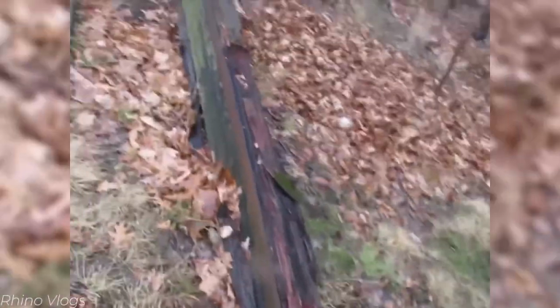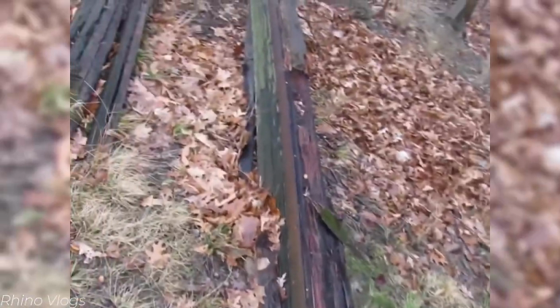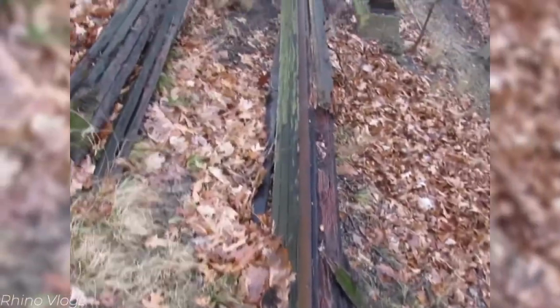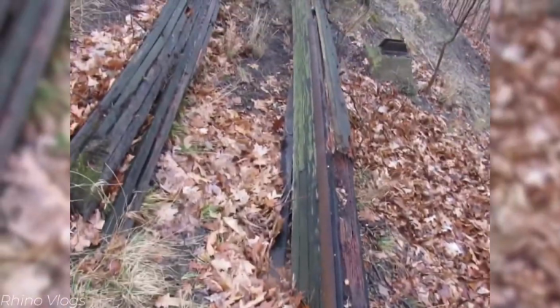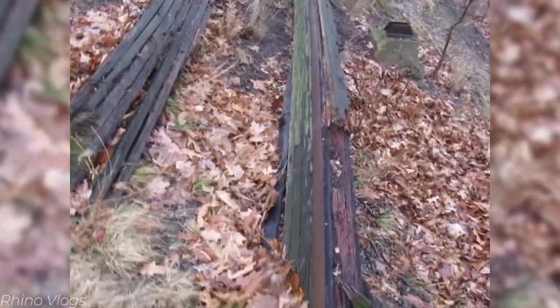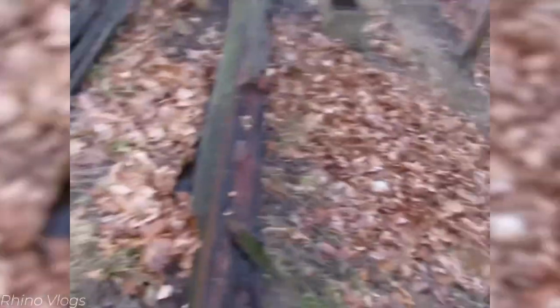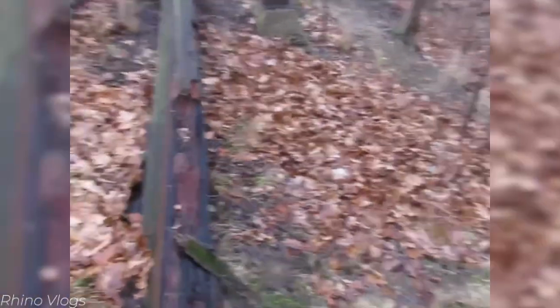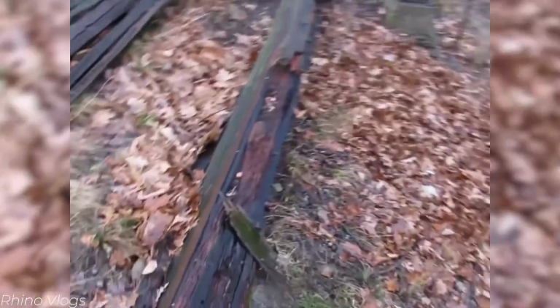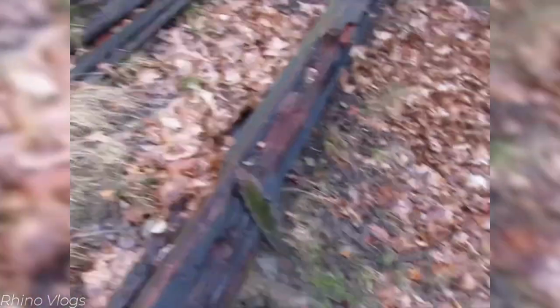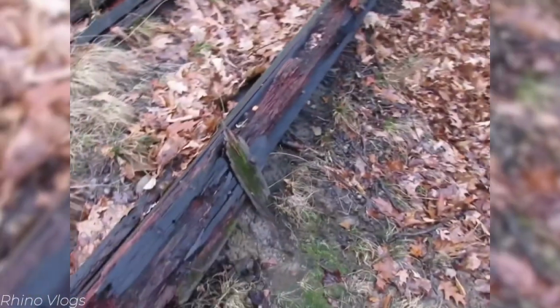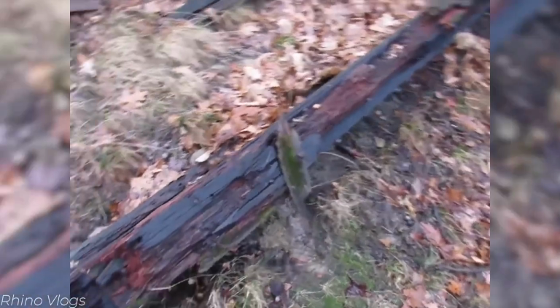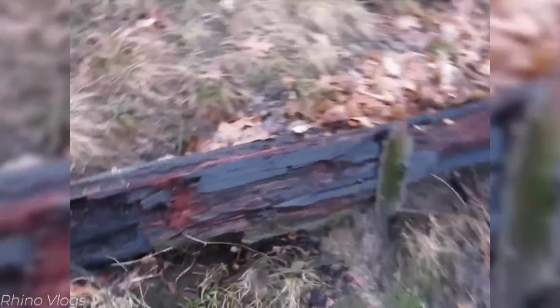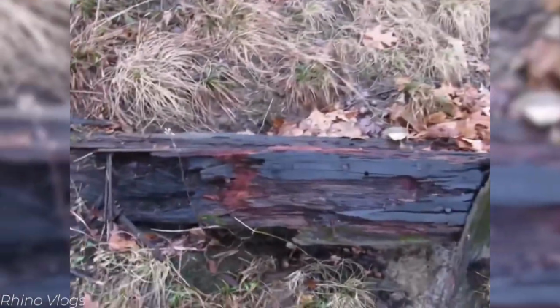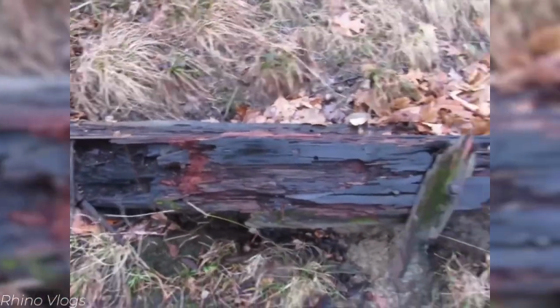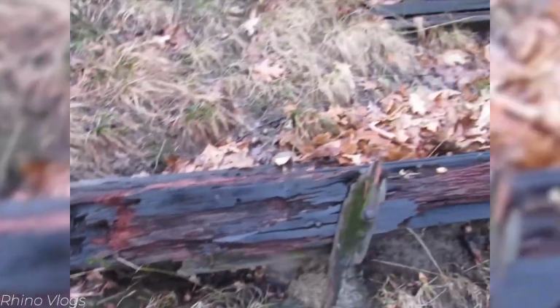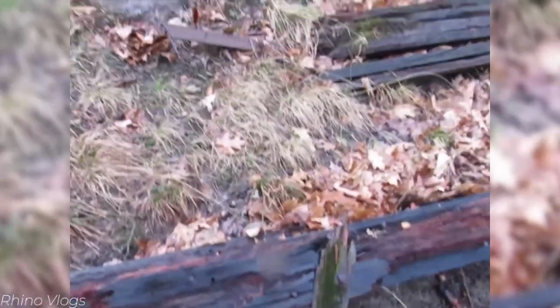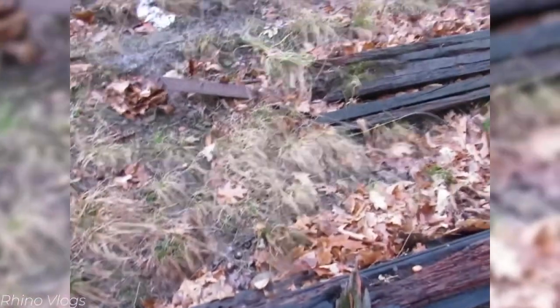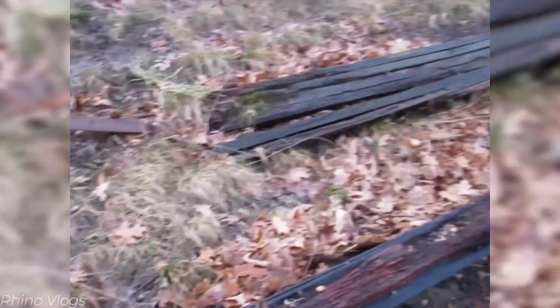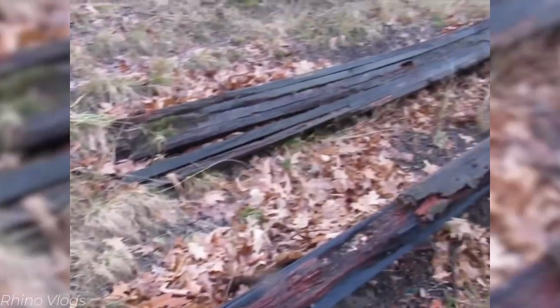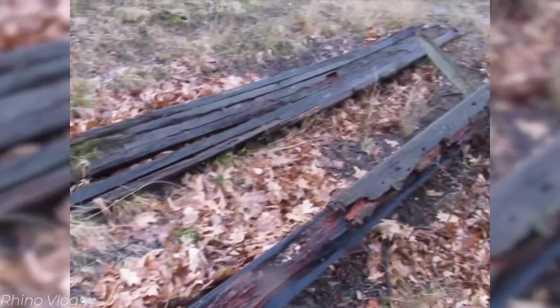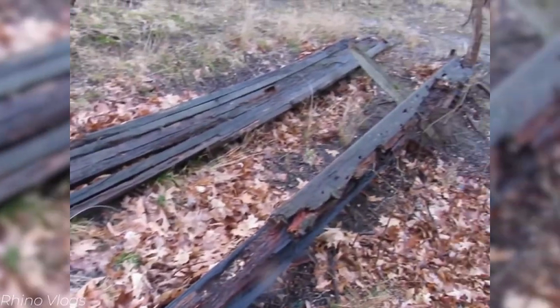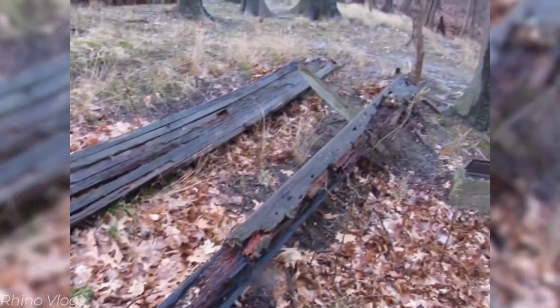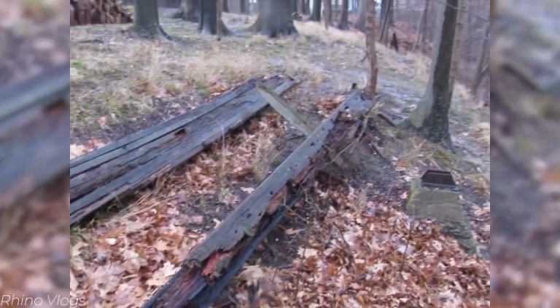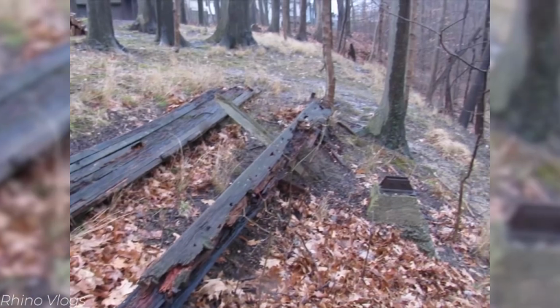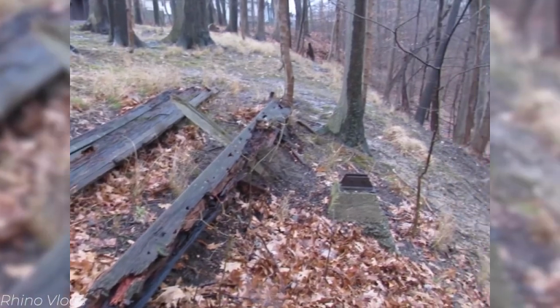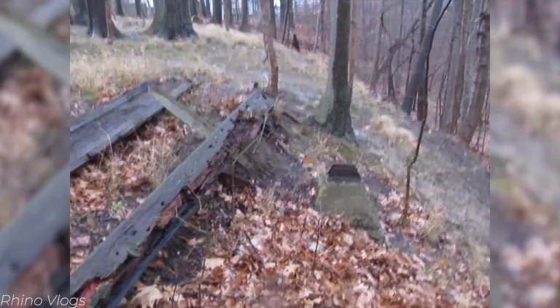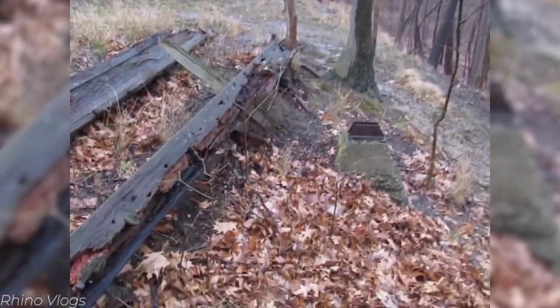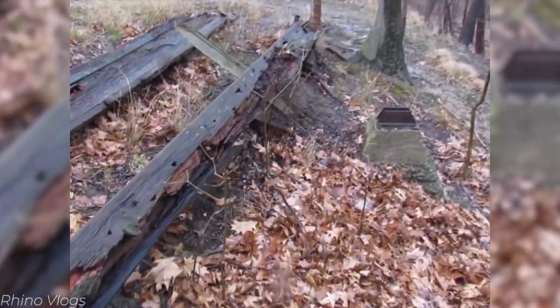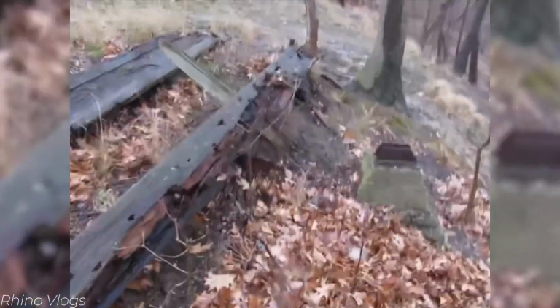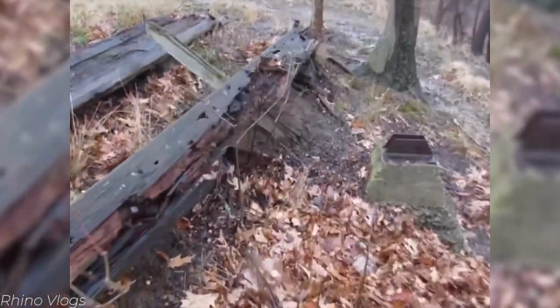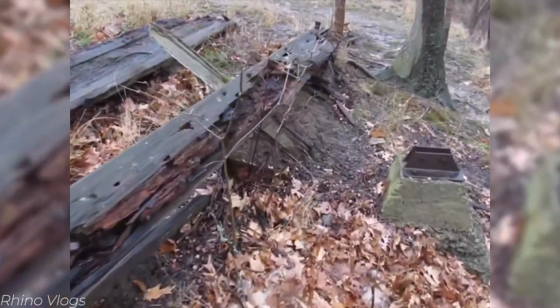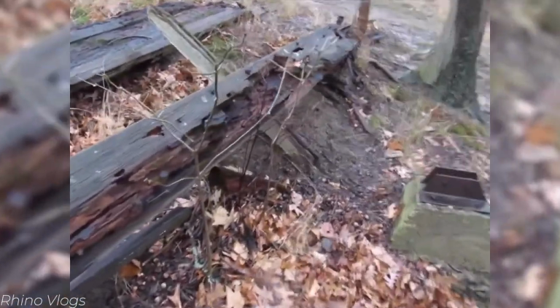Interestingly enough, pieces of track do still in fact remain from this one-of-a-kind coaster, and can be seen to this day nearly 100 years later, buried under trees and shrubbery. Something I'd certainly like to see — and I think it'd be cool to see a section restored and put in a museum.